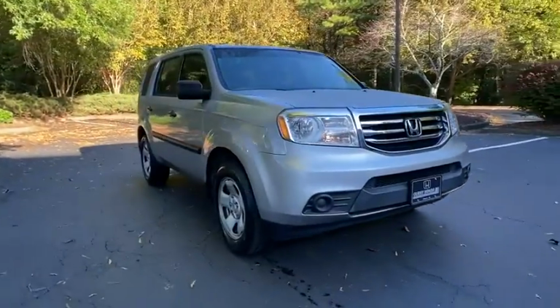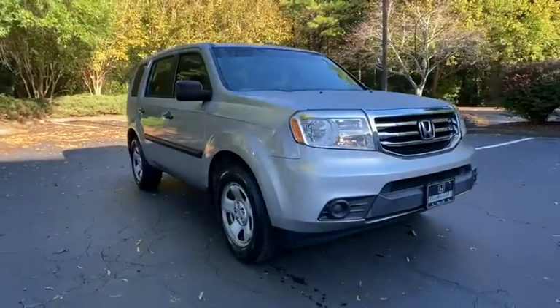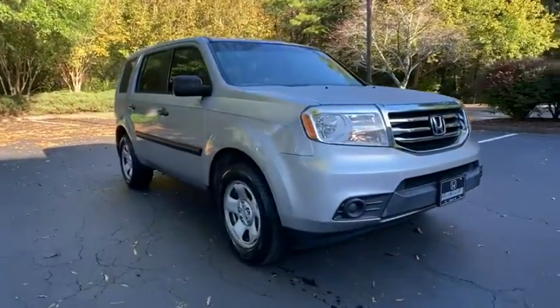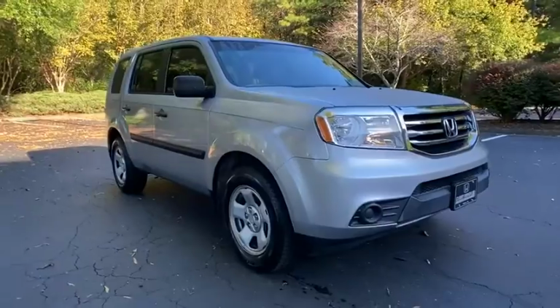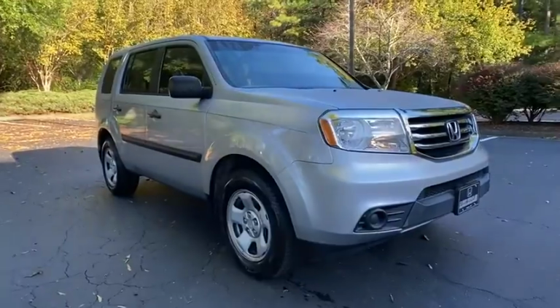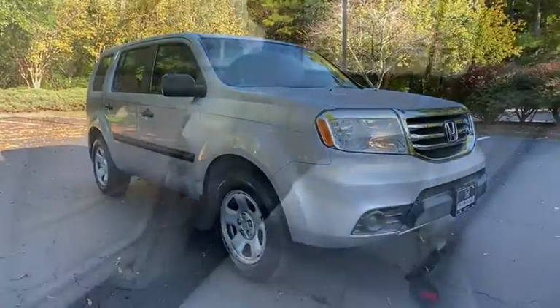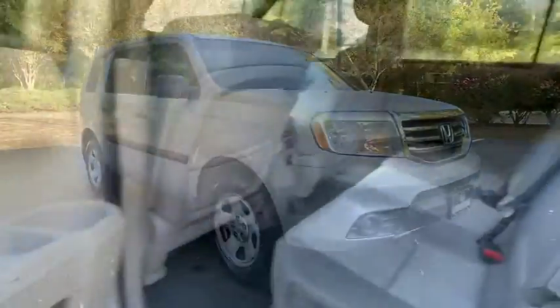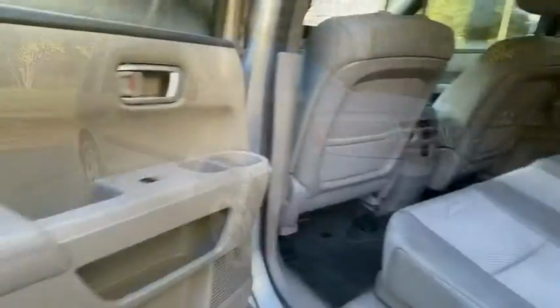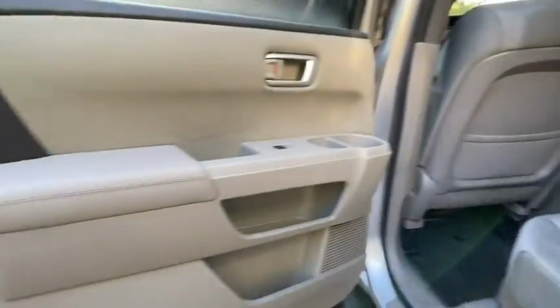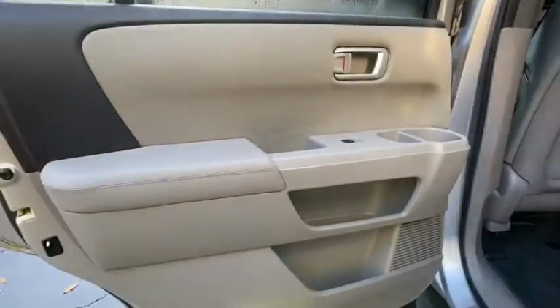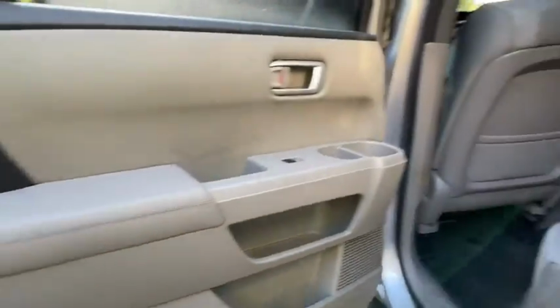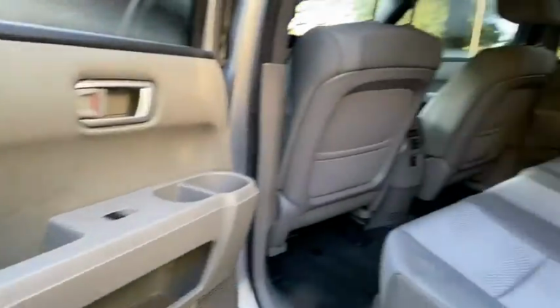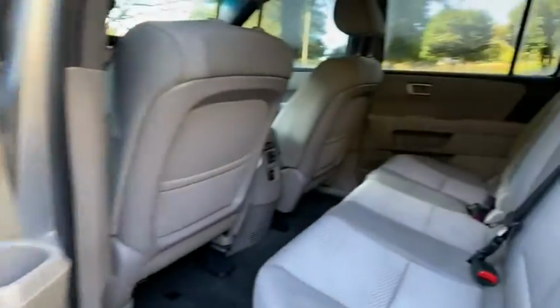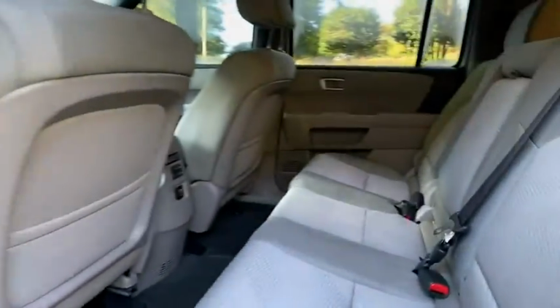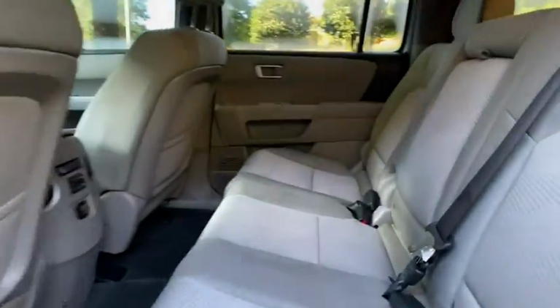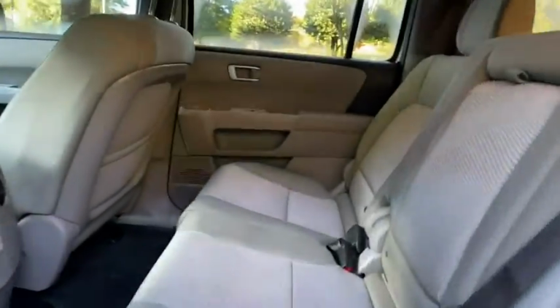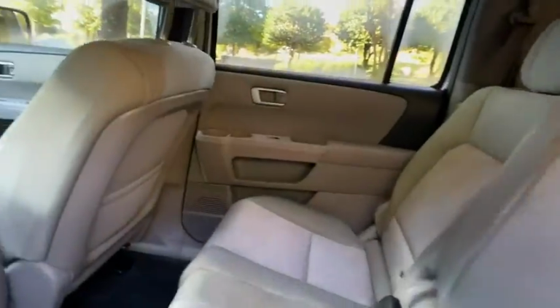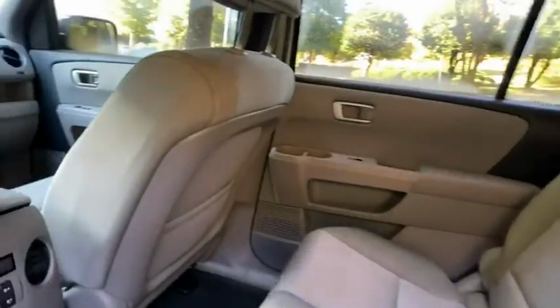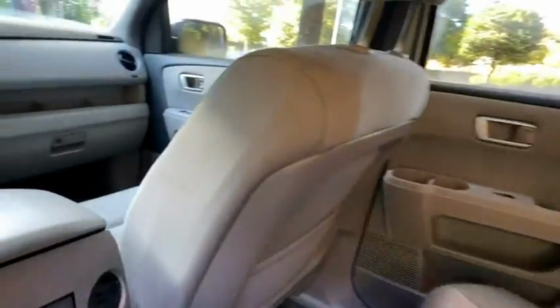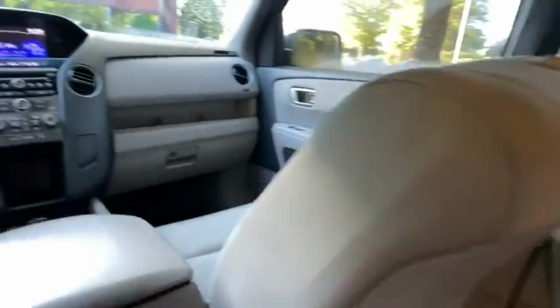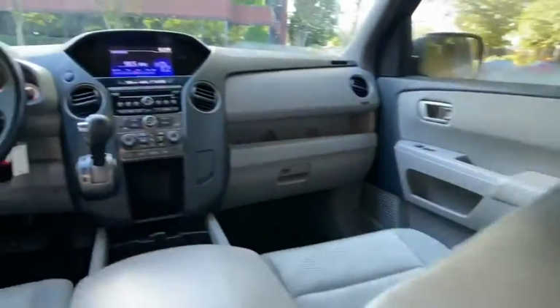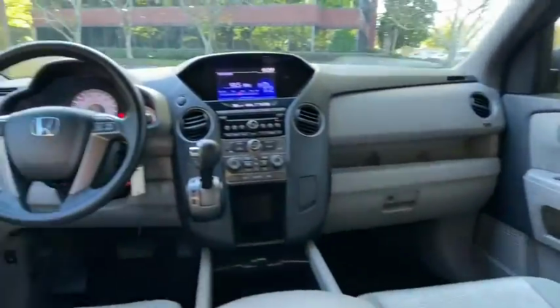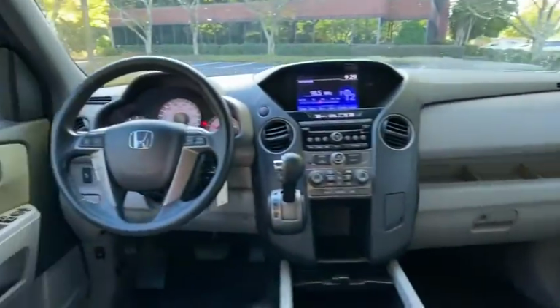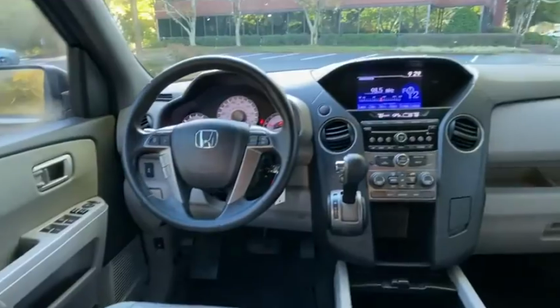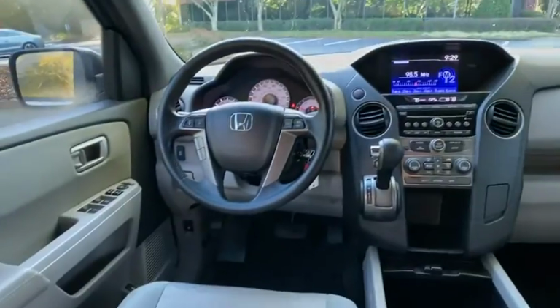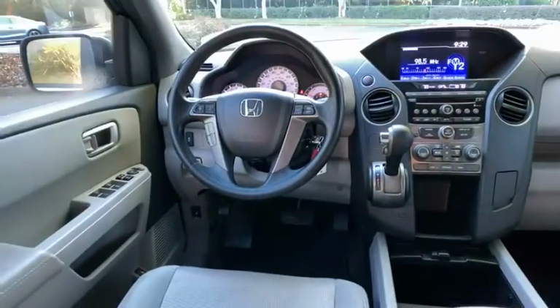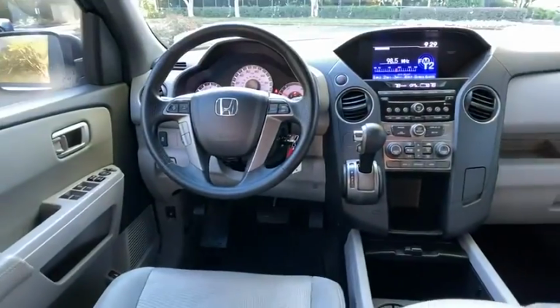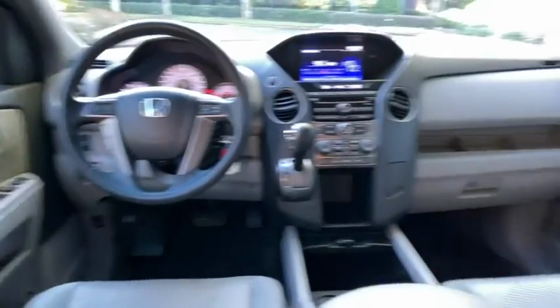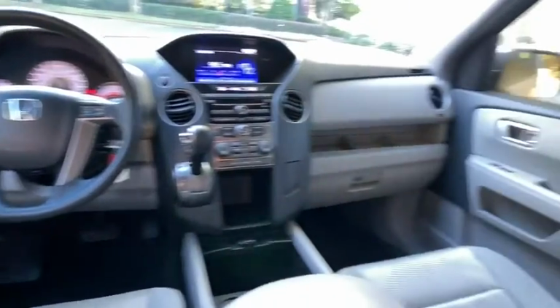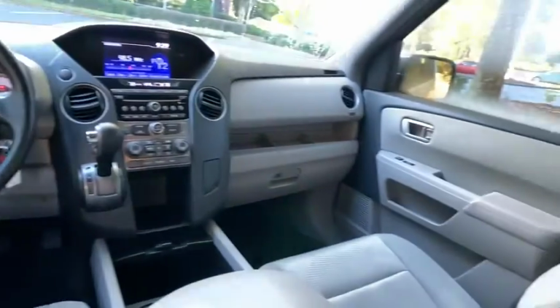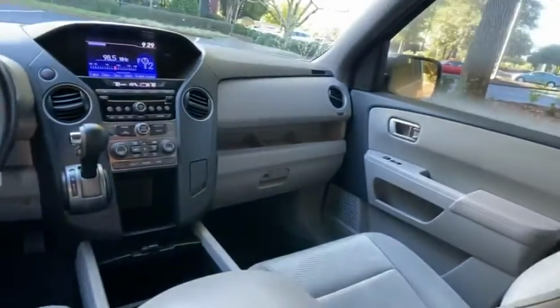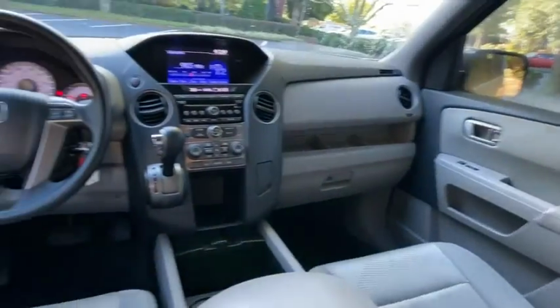Stability control, keyless entry, Bluetooth, power steering, adjustable steering wheel, four-wheel disc brakes, floor mats, cruise control.